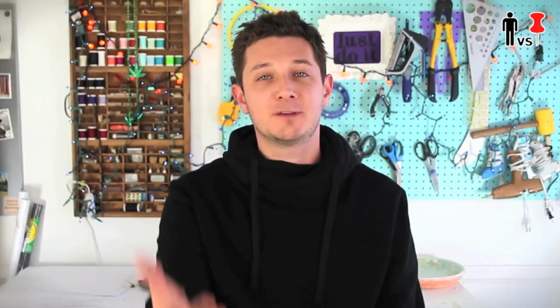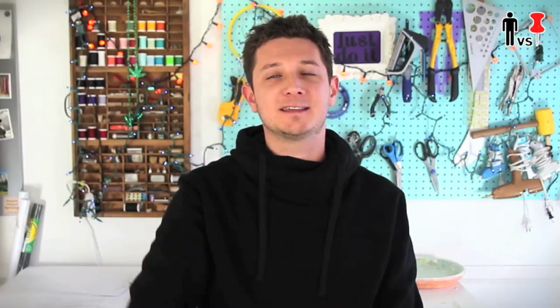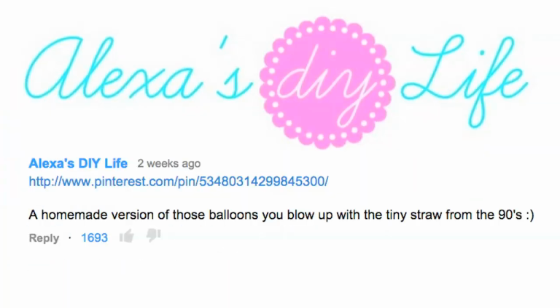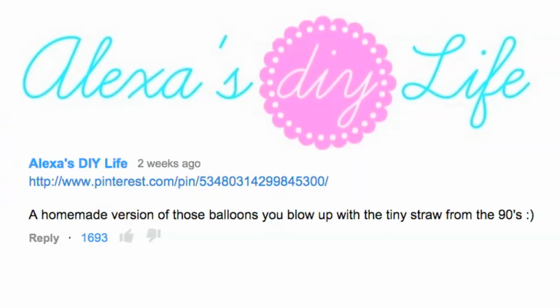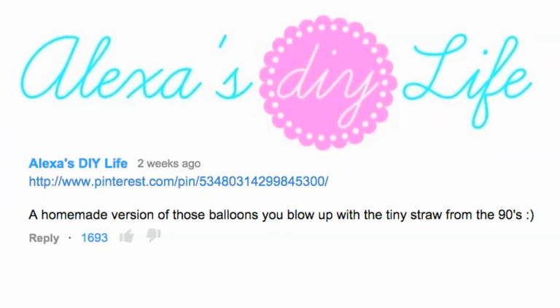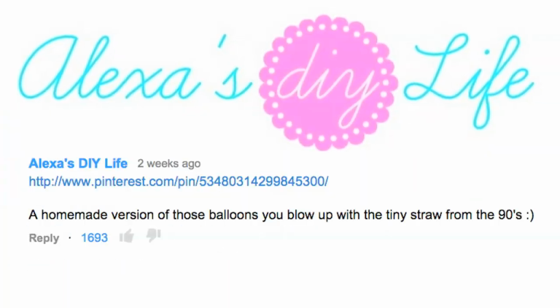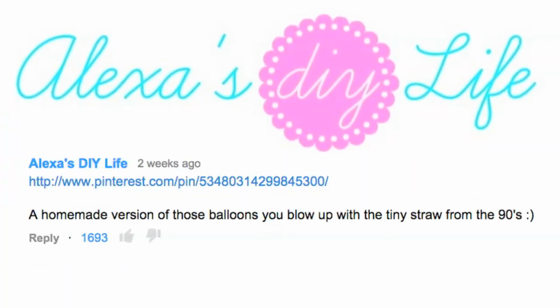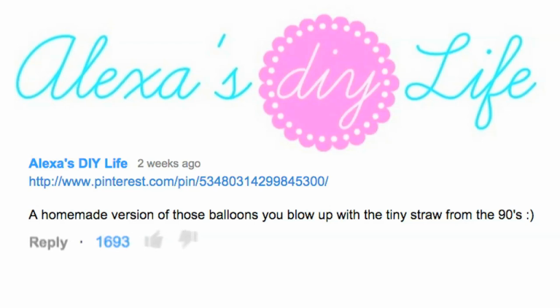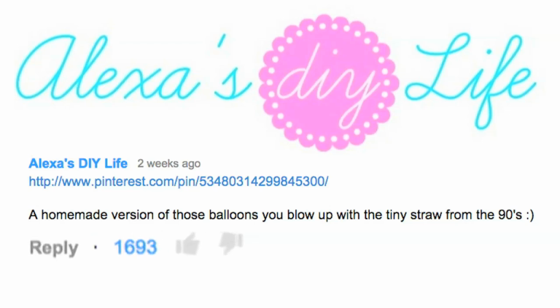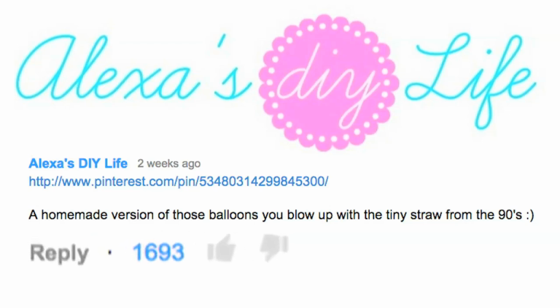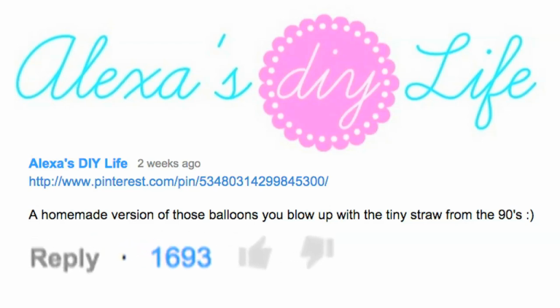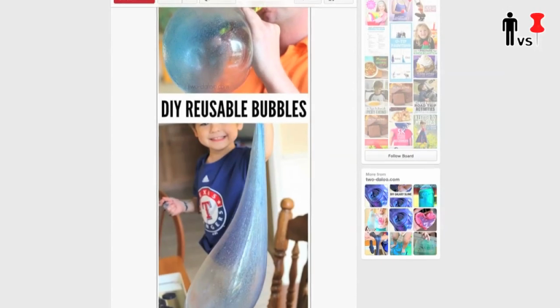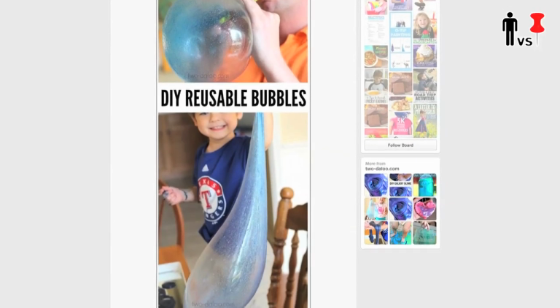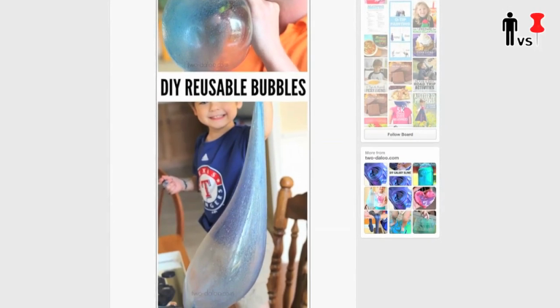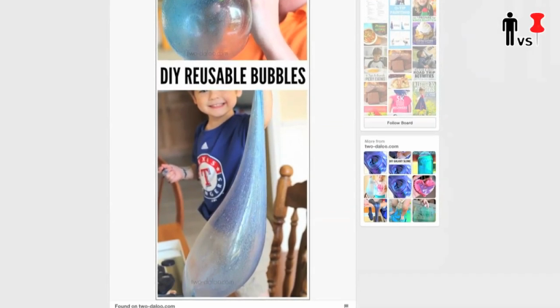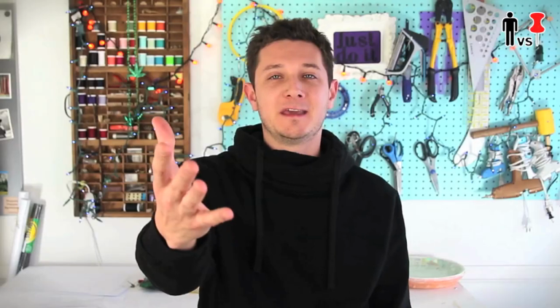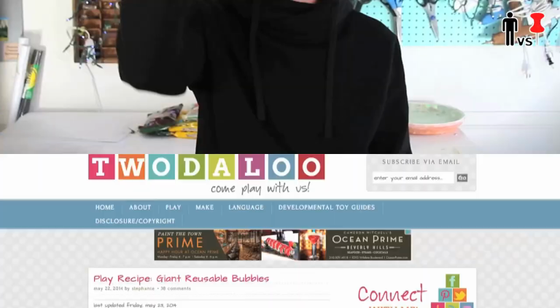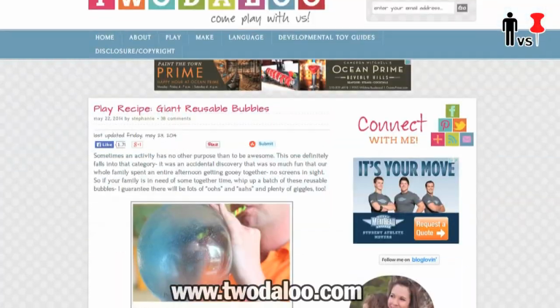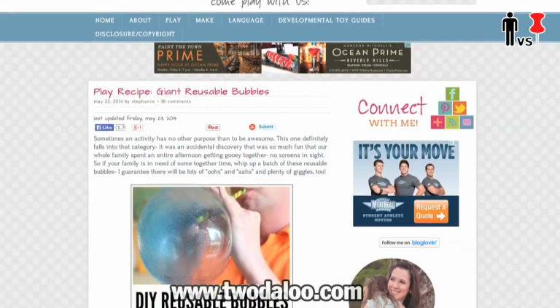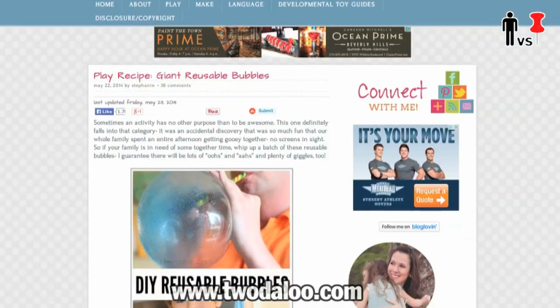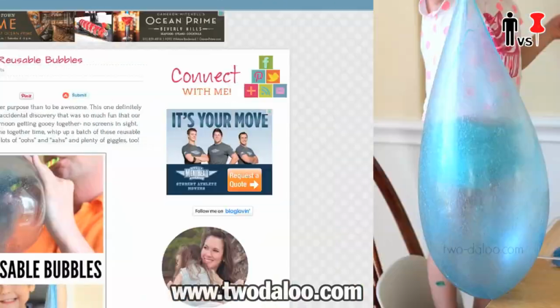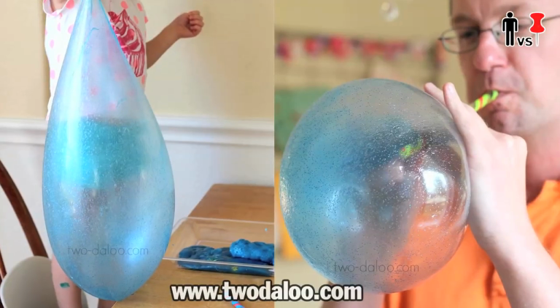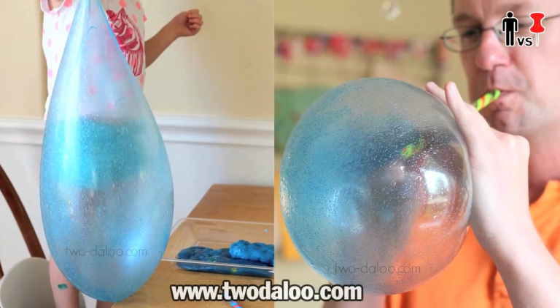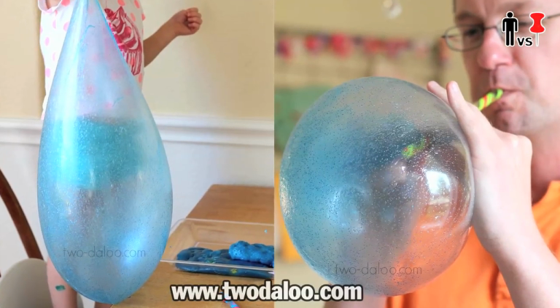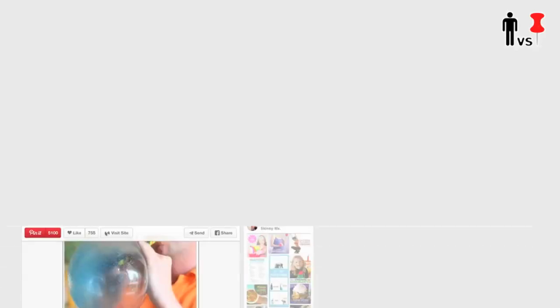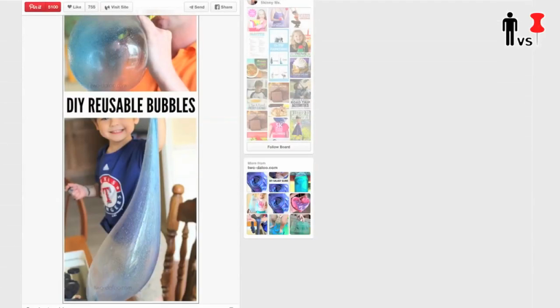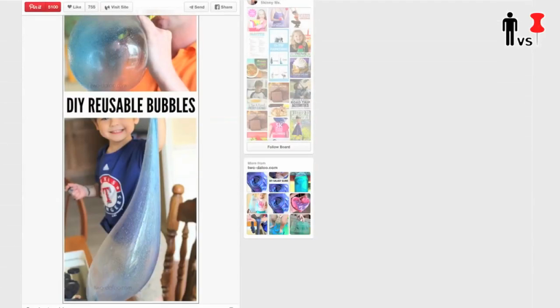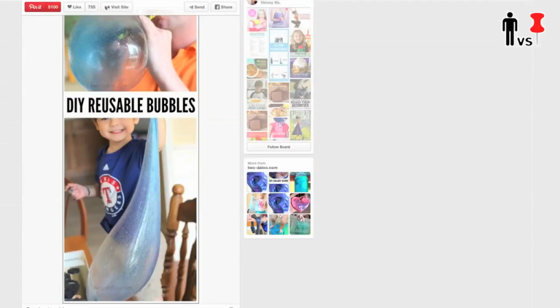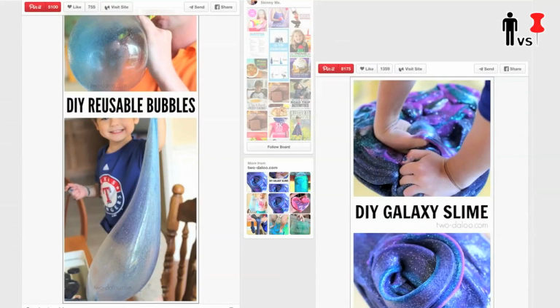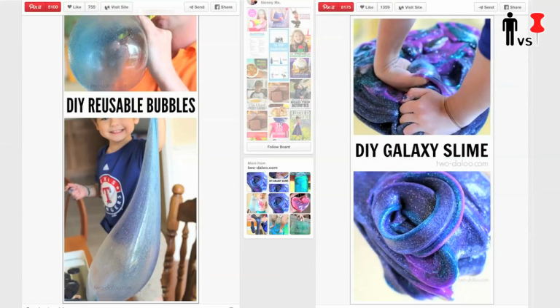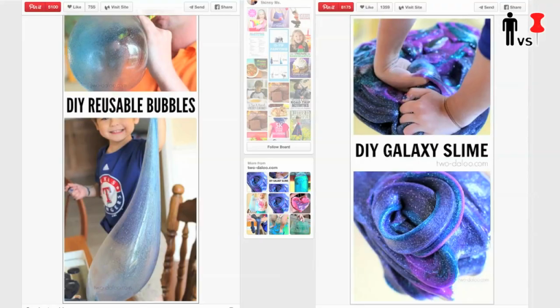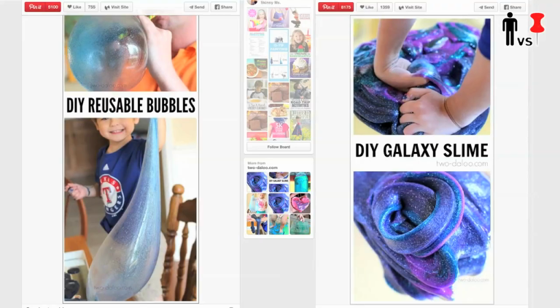Suggested by Alexa of Alexa's DIY Life, and liked up by a sh** ton of you — Reusable Bubbles. Originally posted on the amazing blog Toodaloo.com, these bubbles are technically made using the same technique and ingredients as the insanely popular Galaxy Slime.